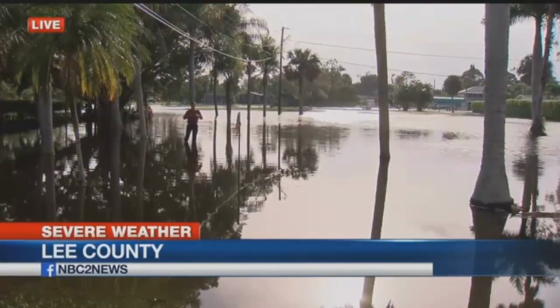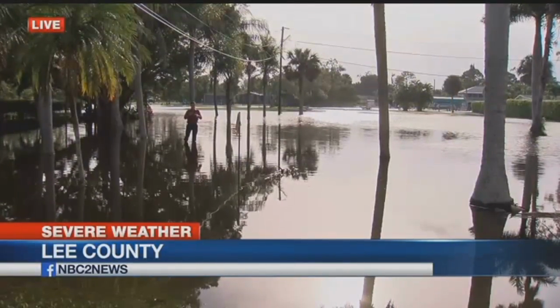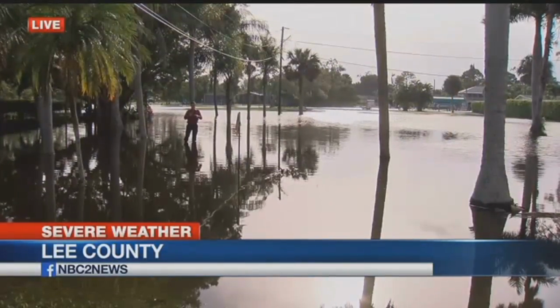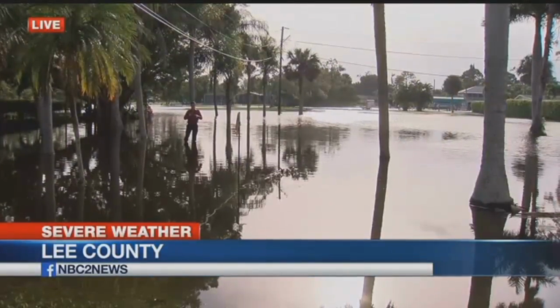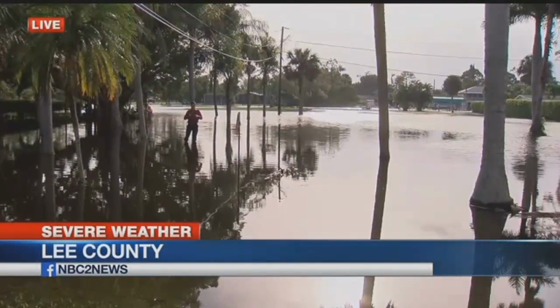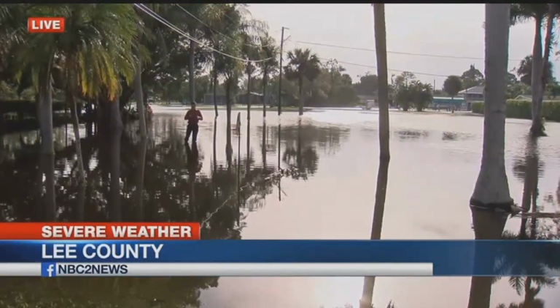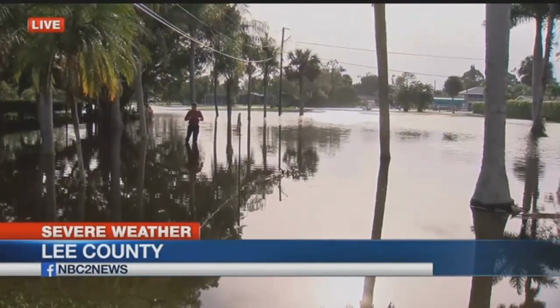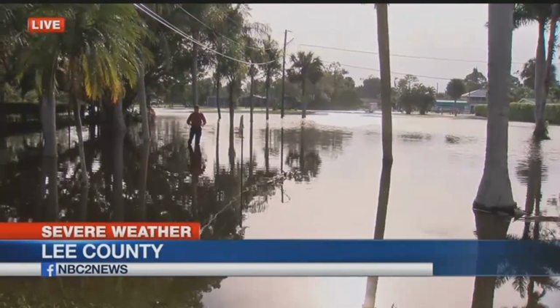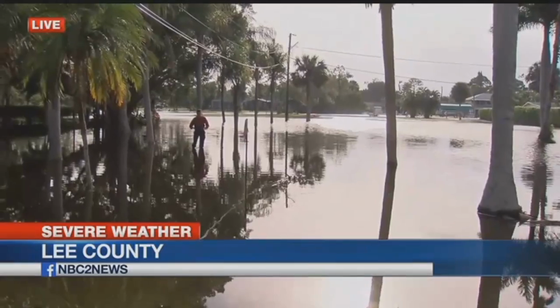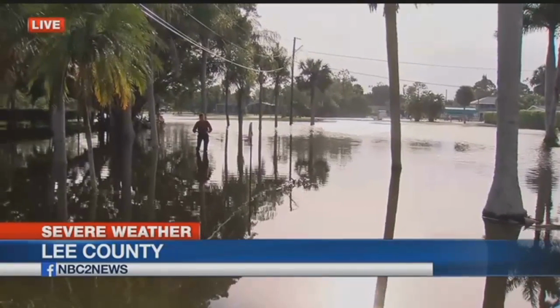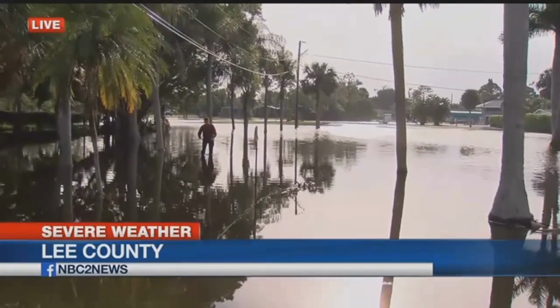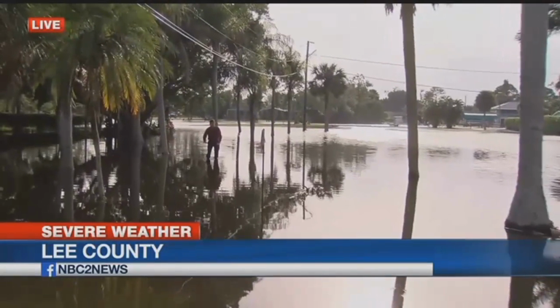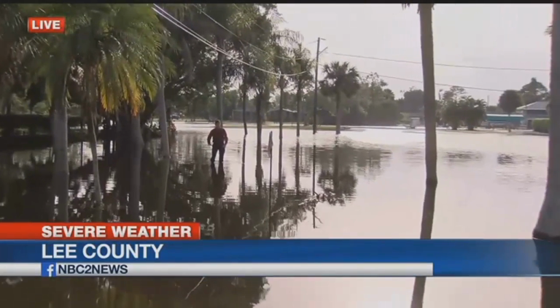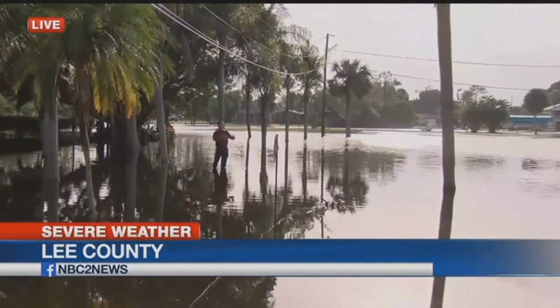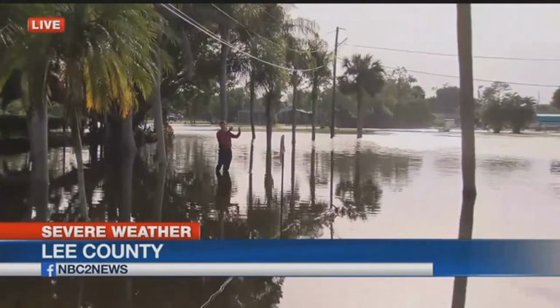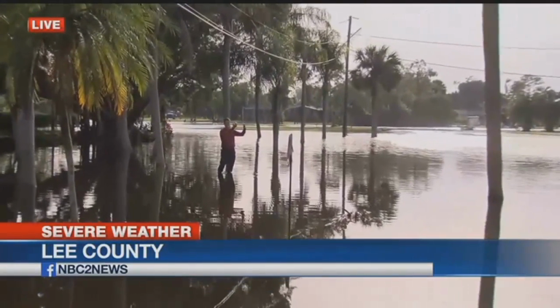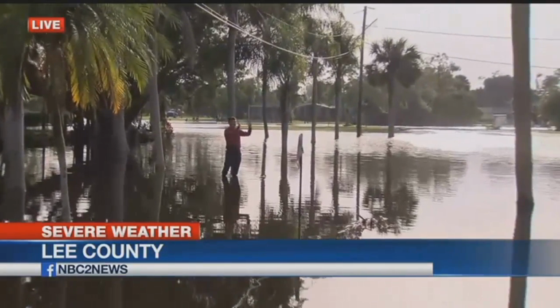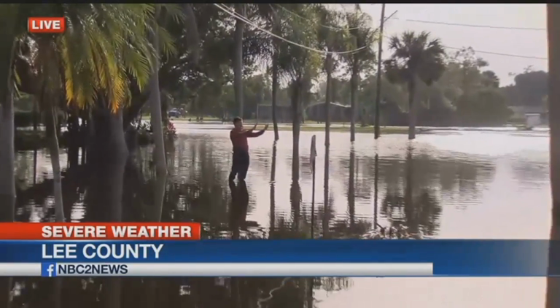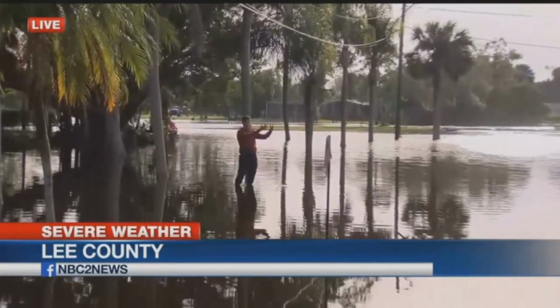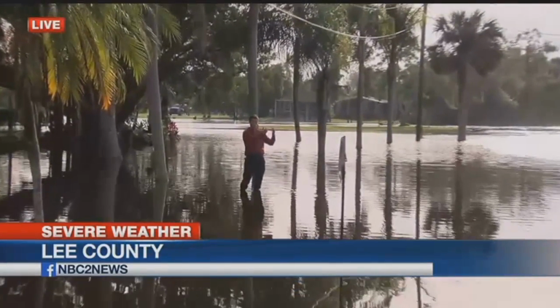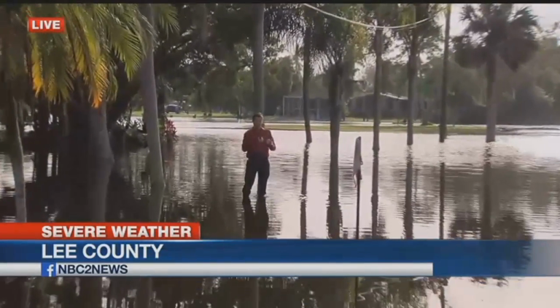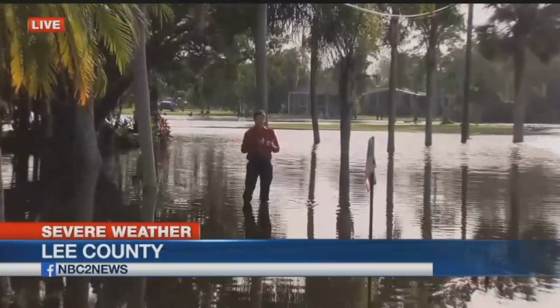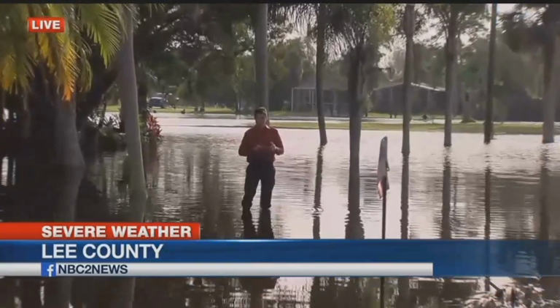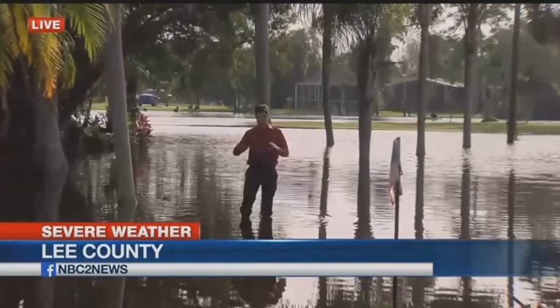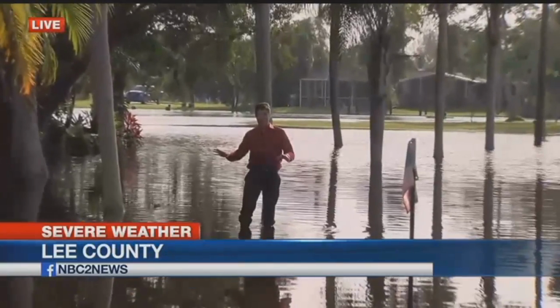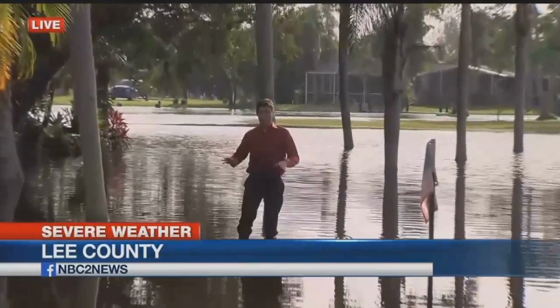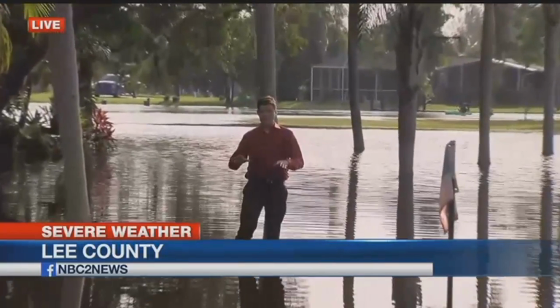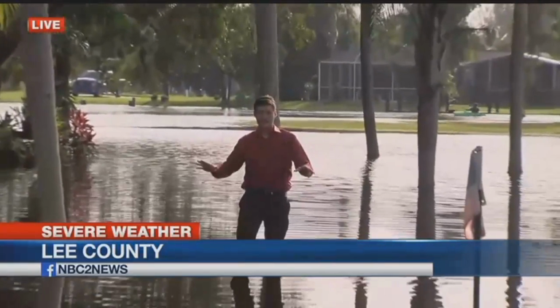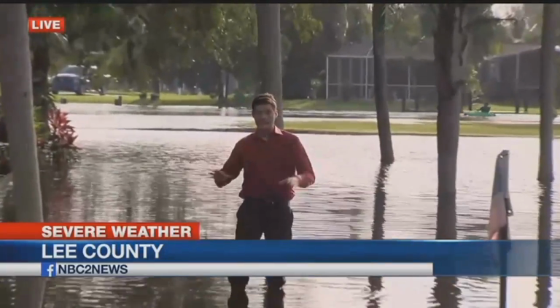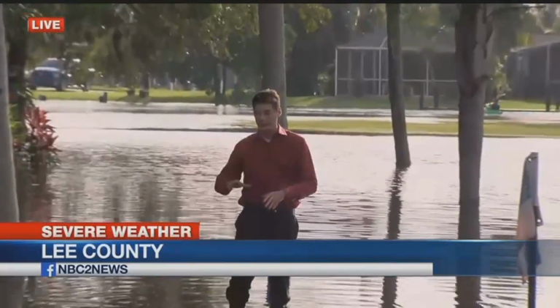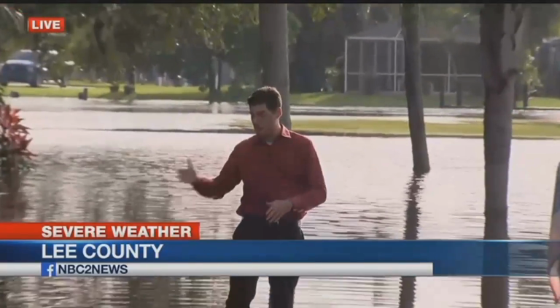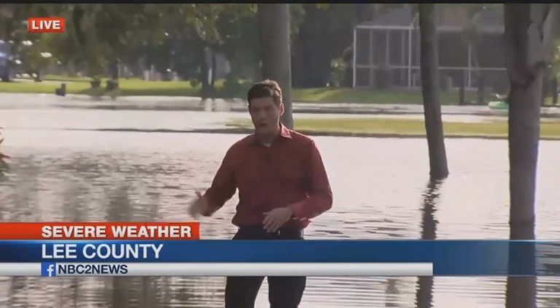Florida is flat, so as long as the water remains this high here, it's going to be hard for water farther north to move down this way. Martin says a lot of the areas here might be the last to see flooding move away.